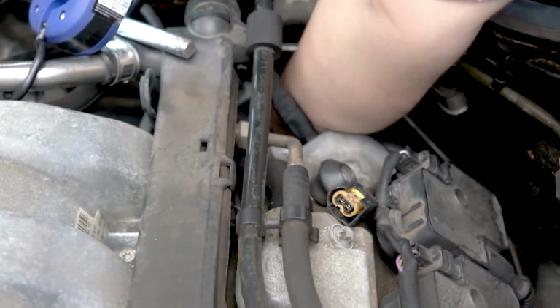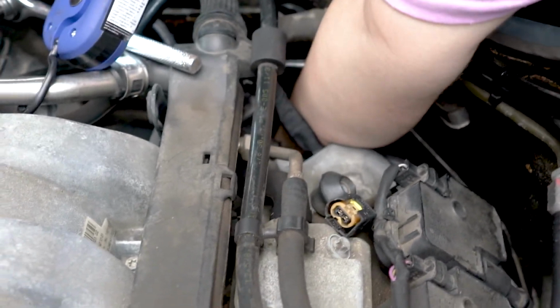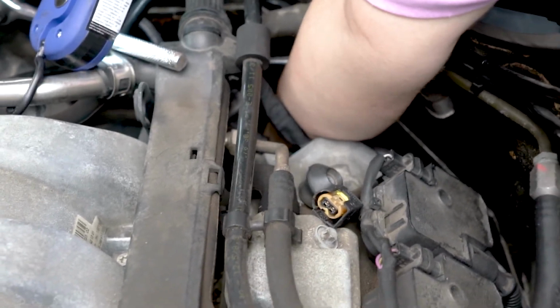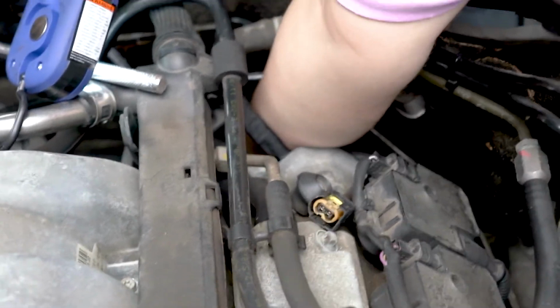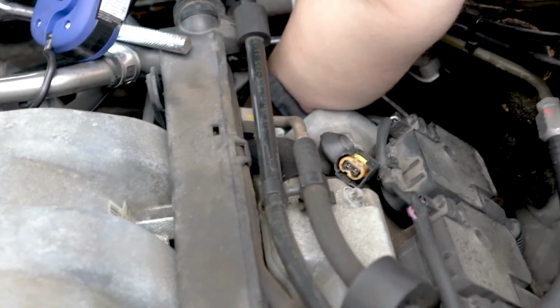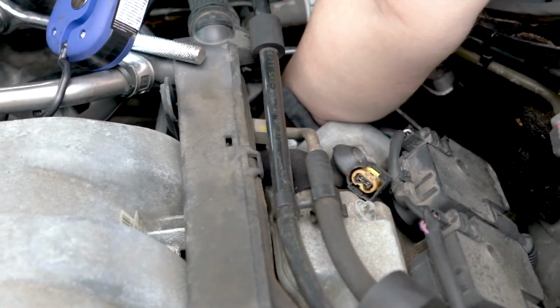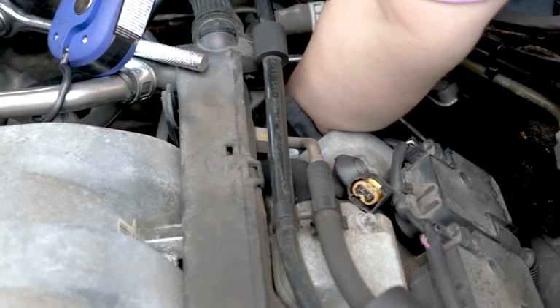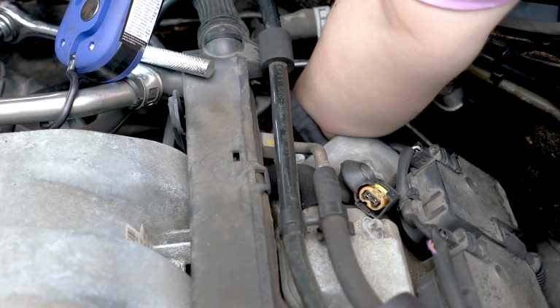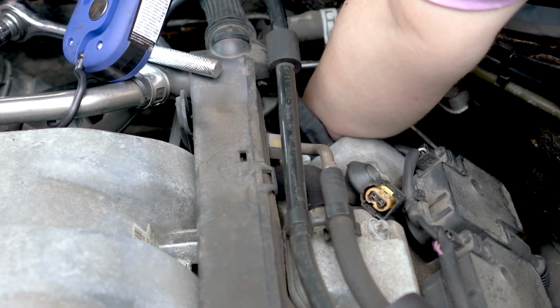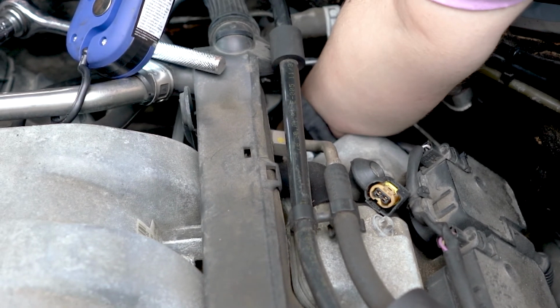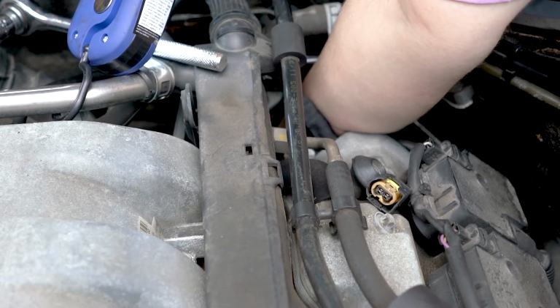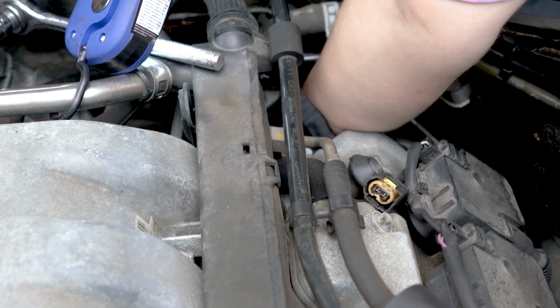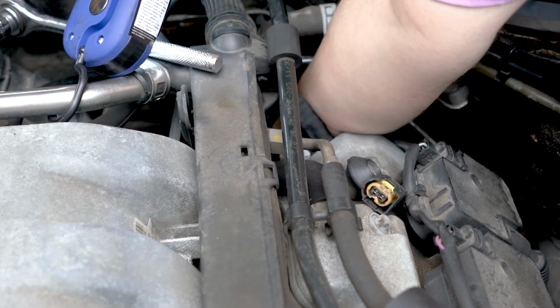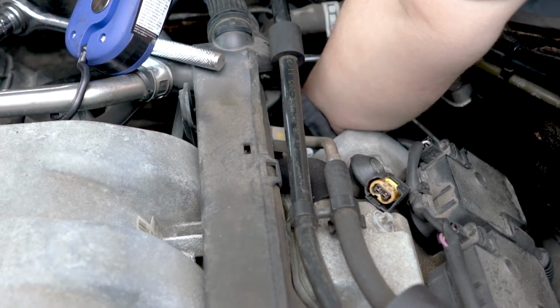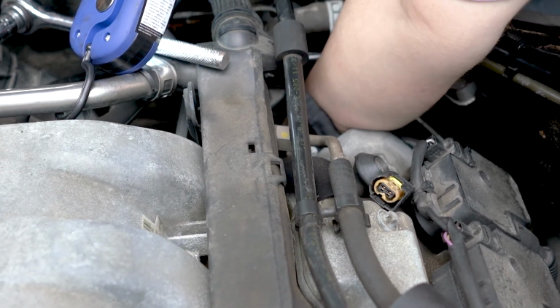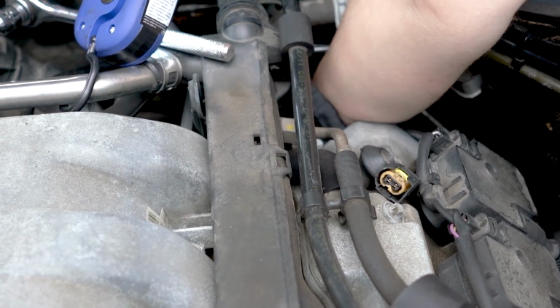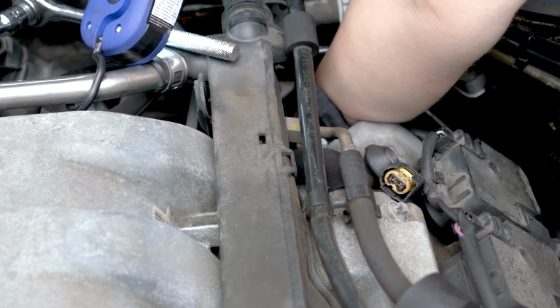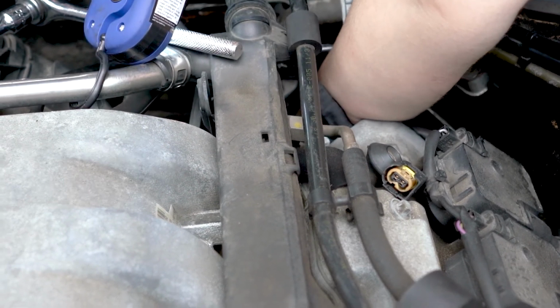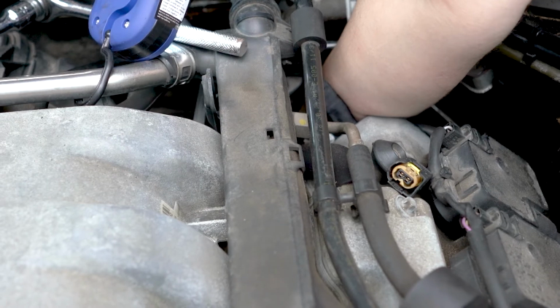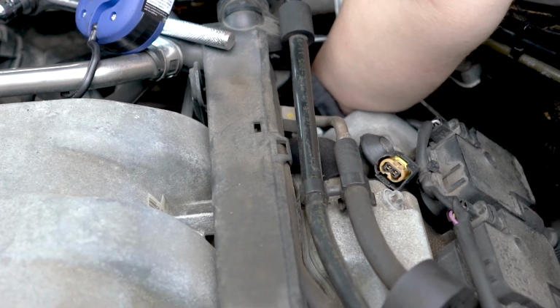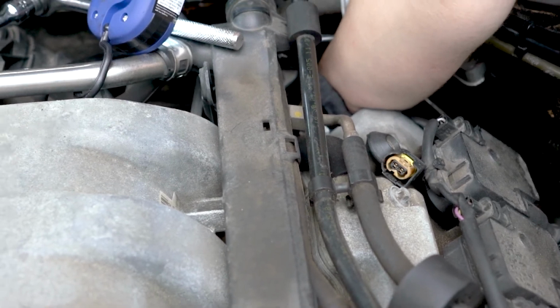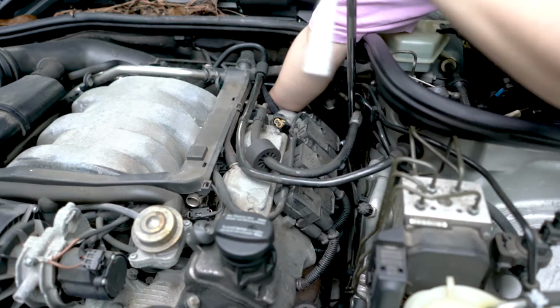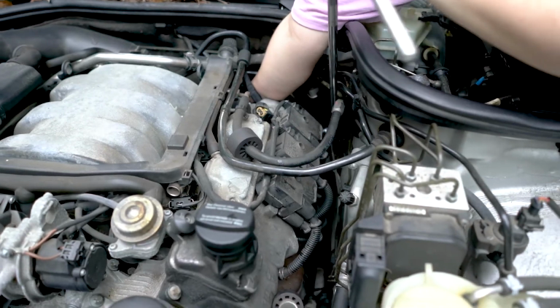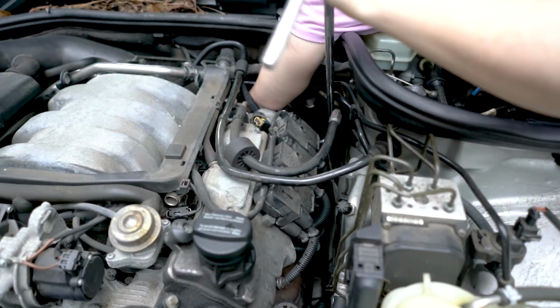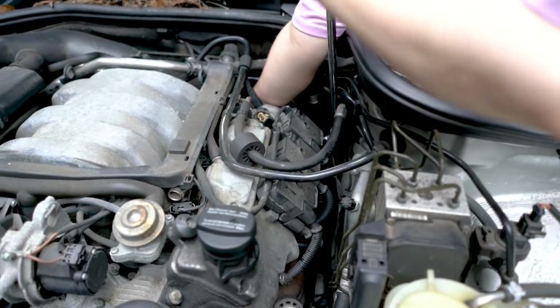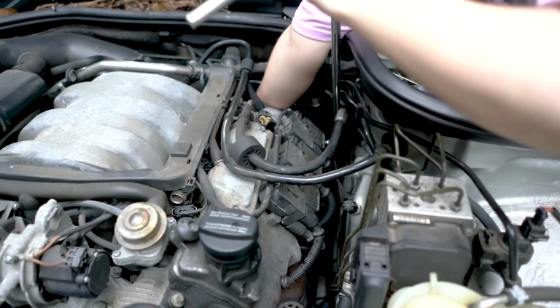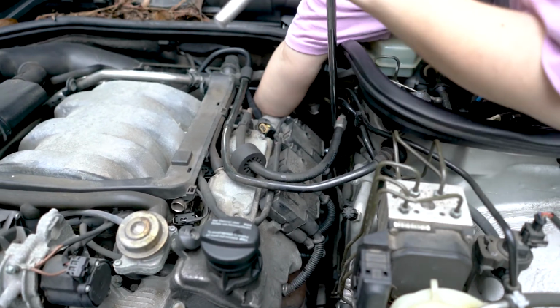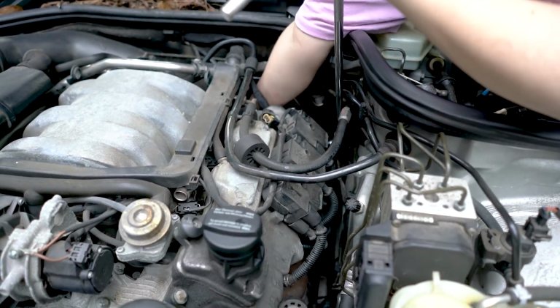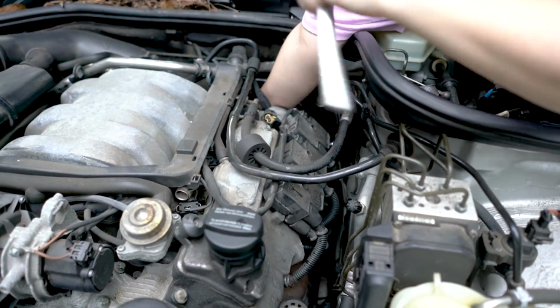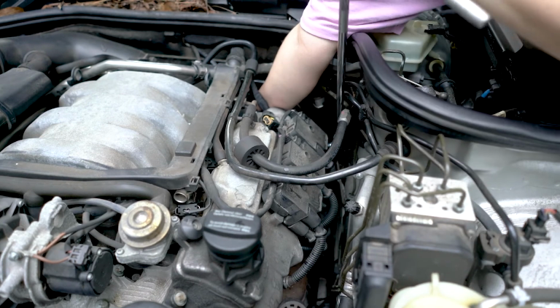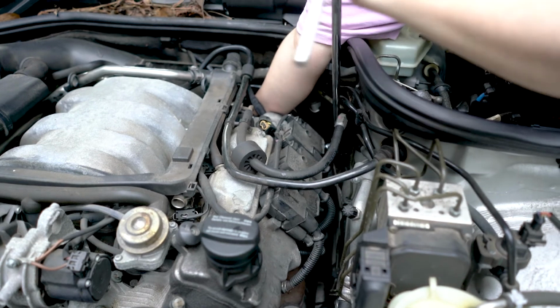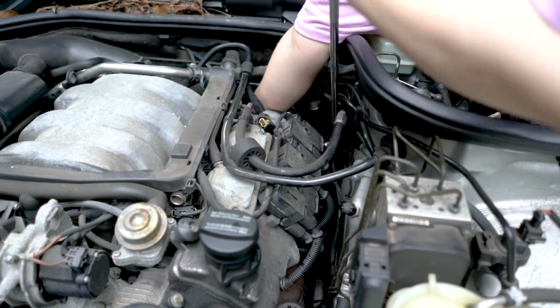If this does happen to you, don't panic. Stop cranking, wait a few minutes, and try it again. Most likely it will start and get you to a safe place where you can order the part and do the replacement.